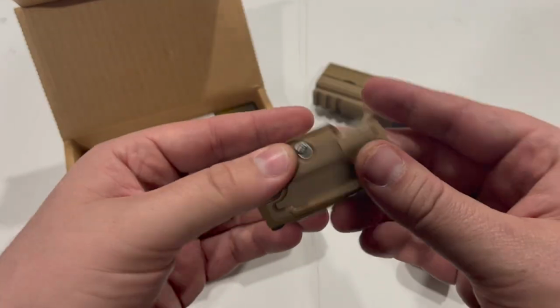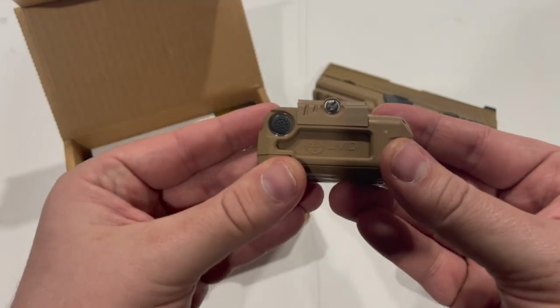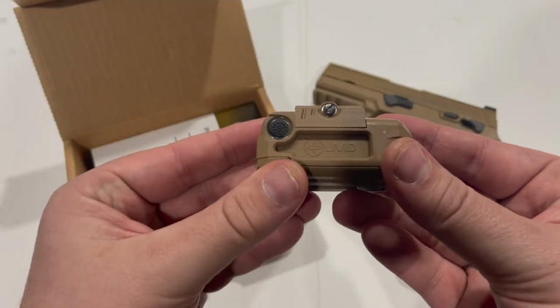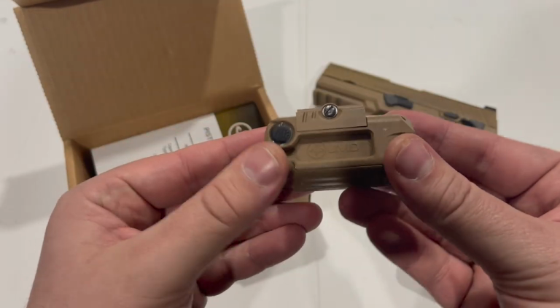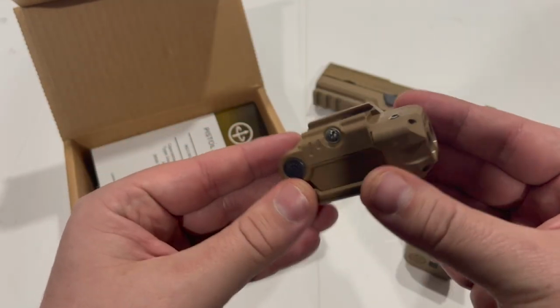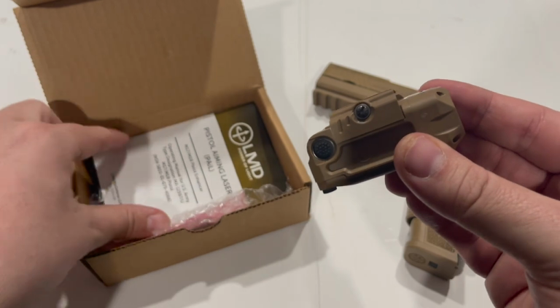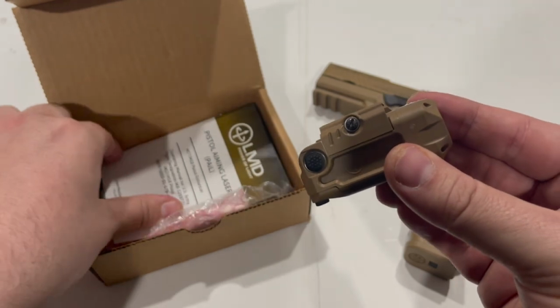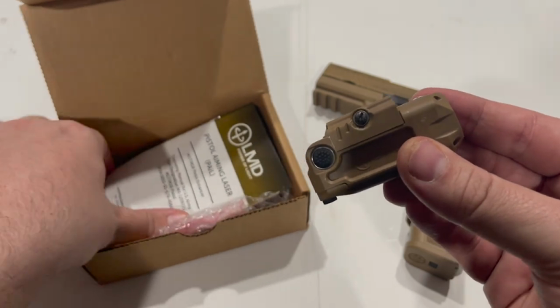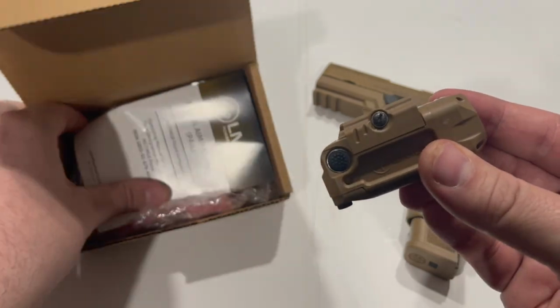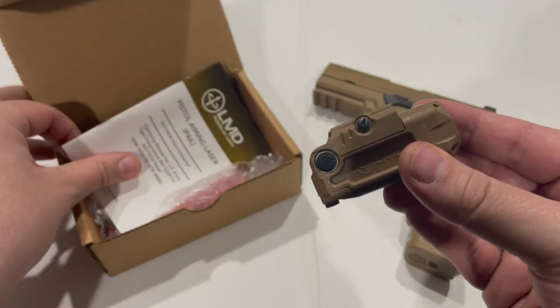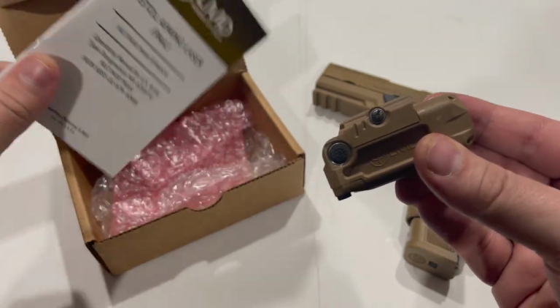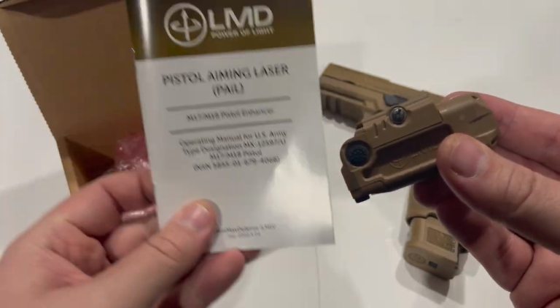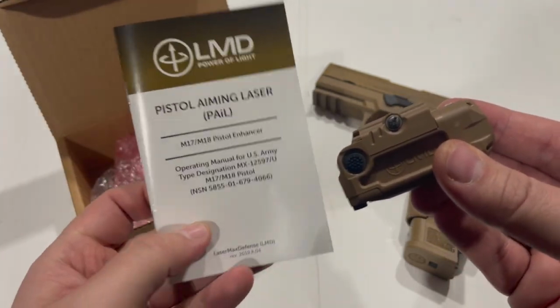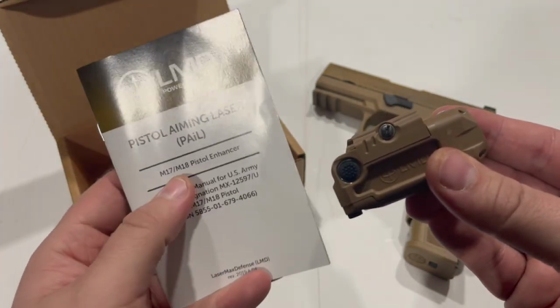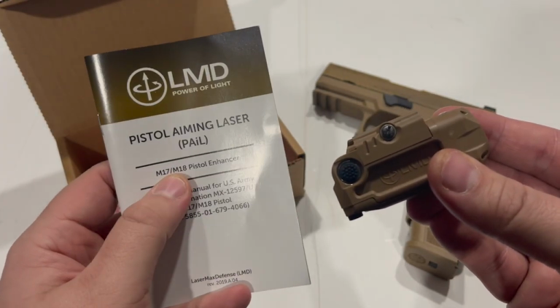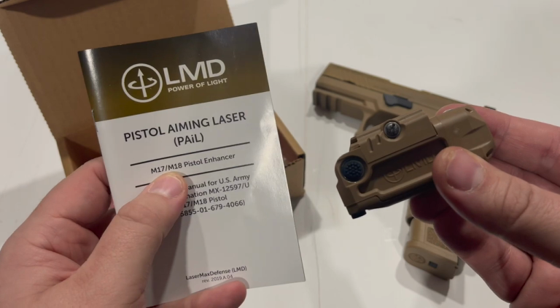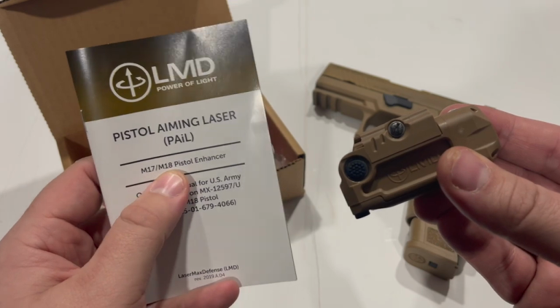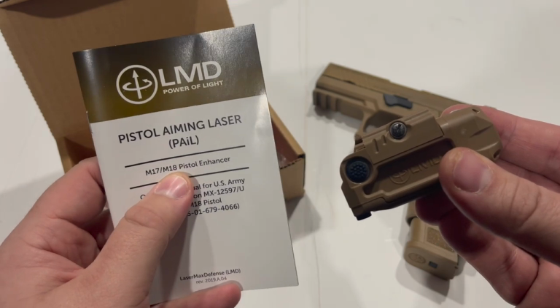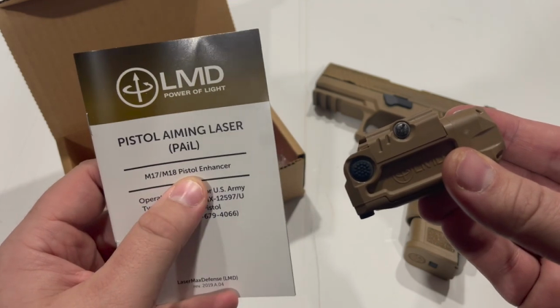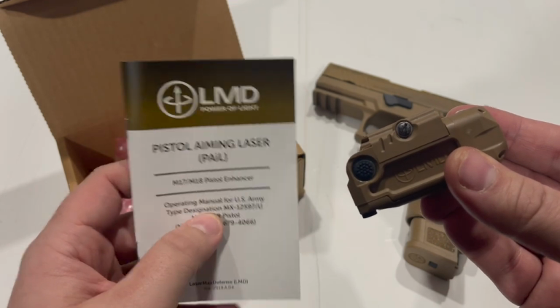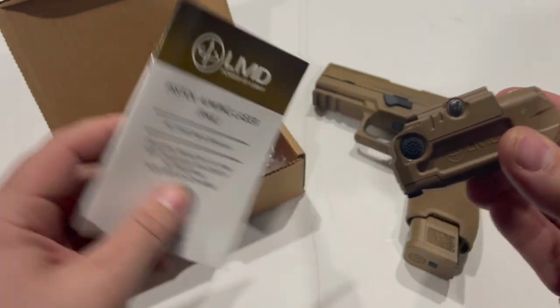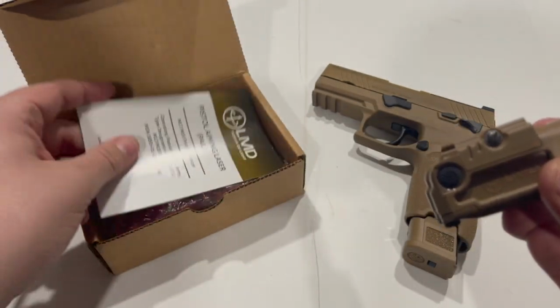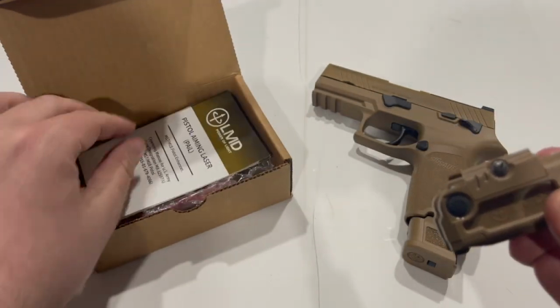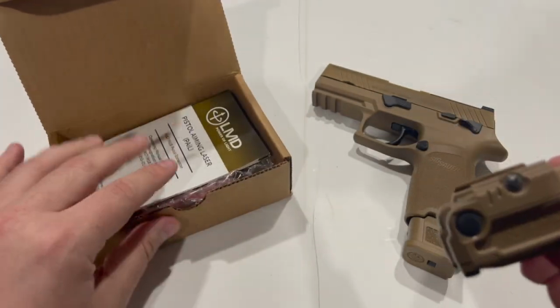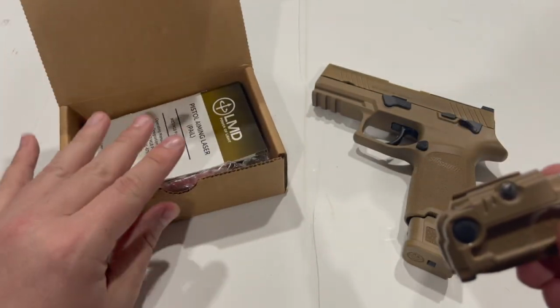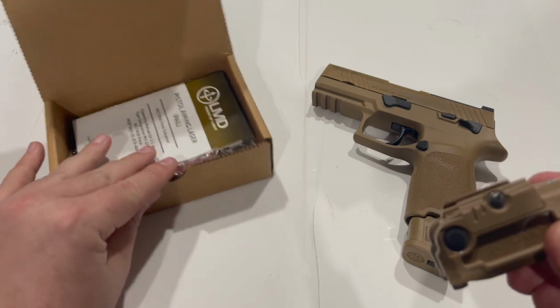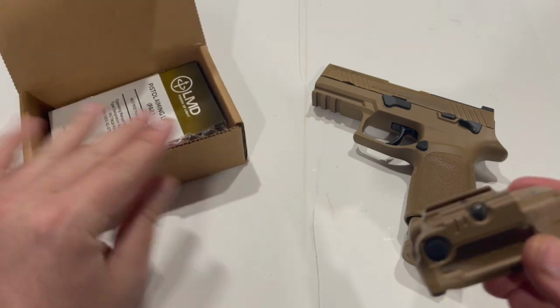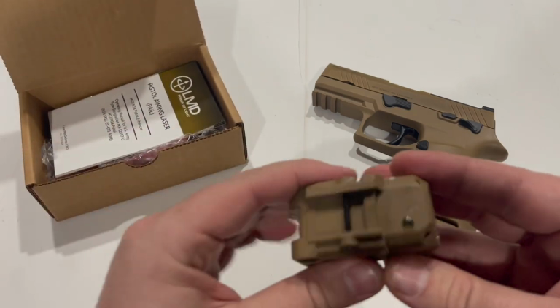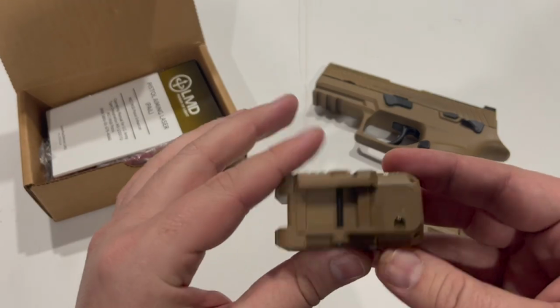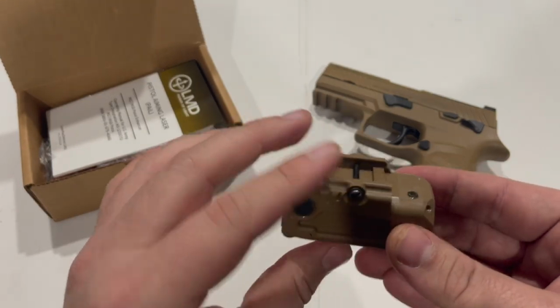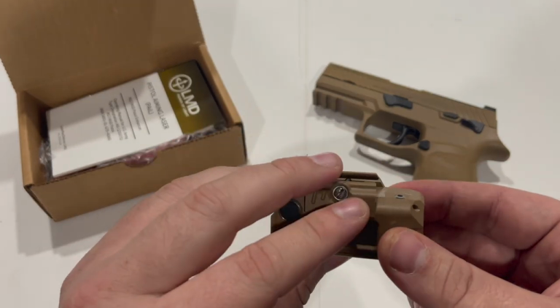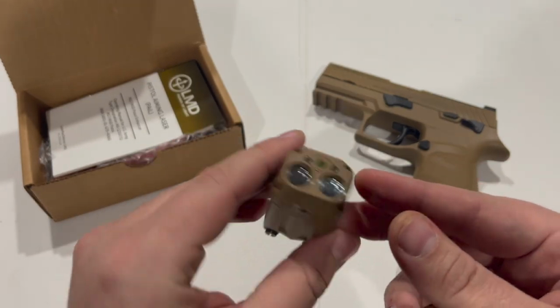This is the Laser Max Defense Pistol Aiming Laser, or PAIL for short, also known as the M17 M18 Pistol Enhancer. This is the contracted light and laser unit for the M17 and M18.